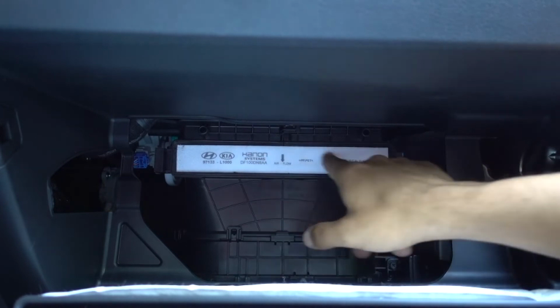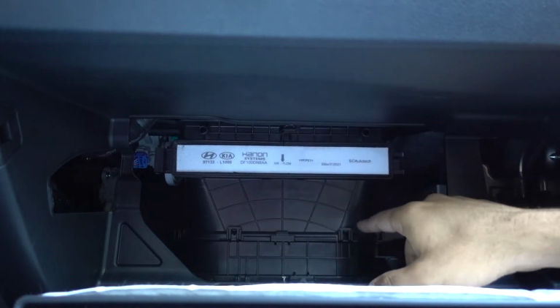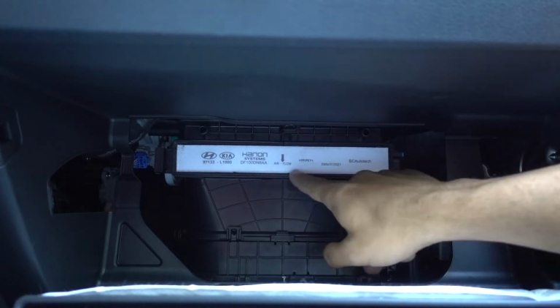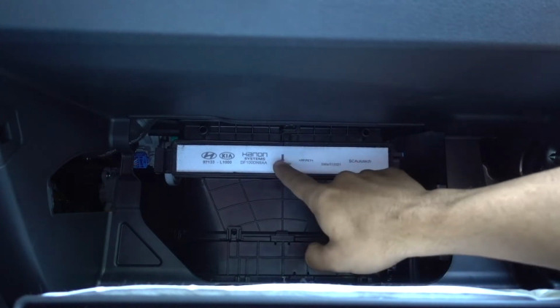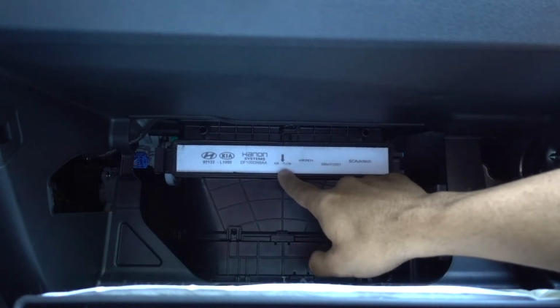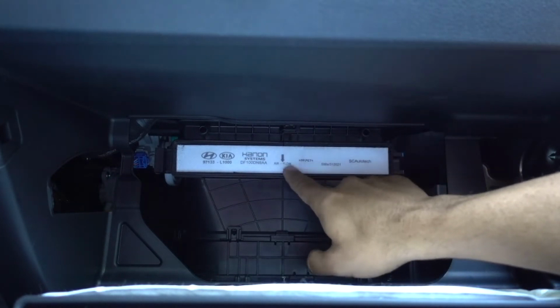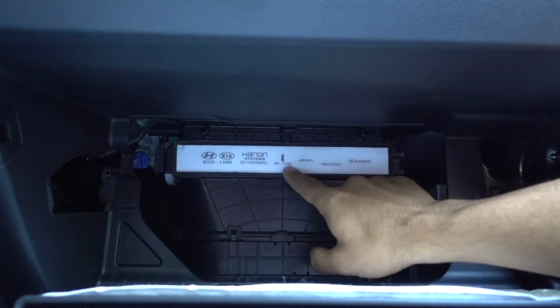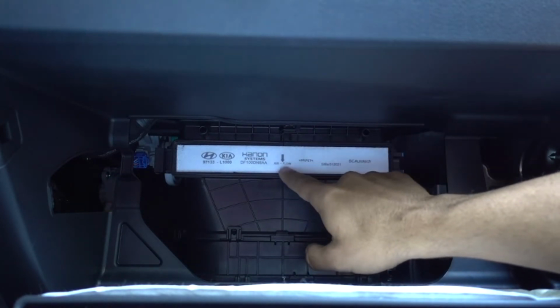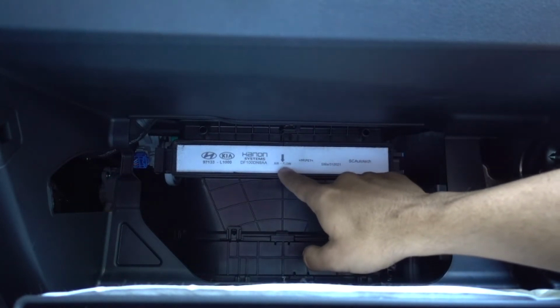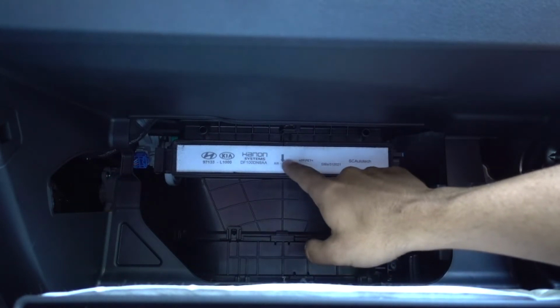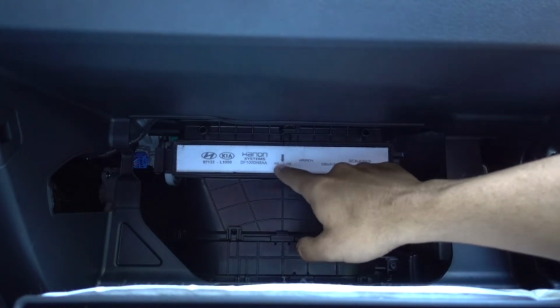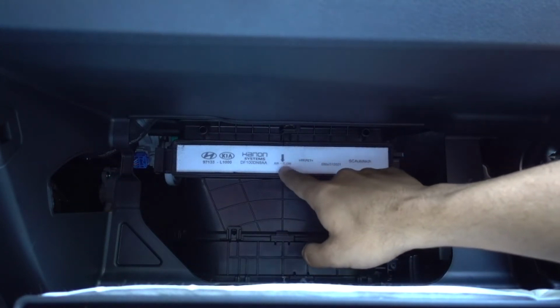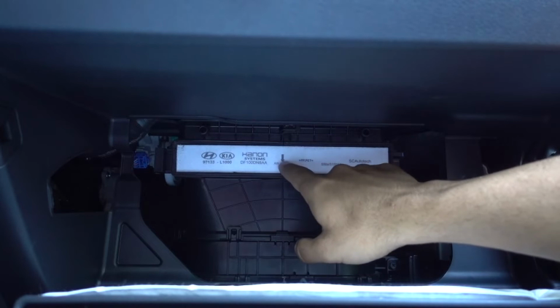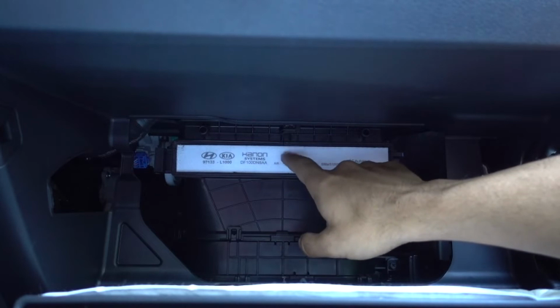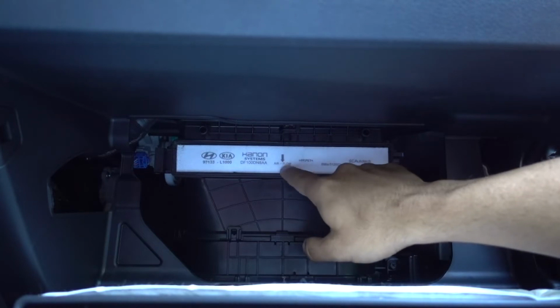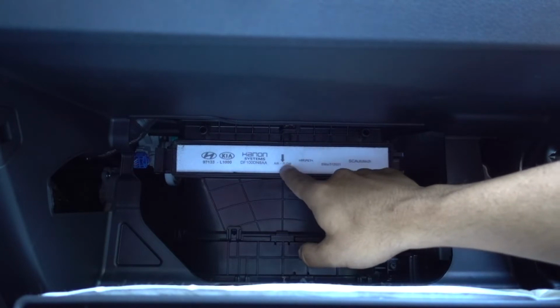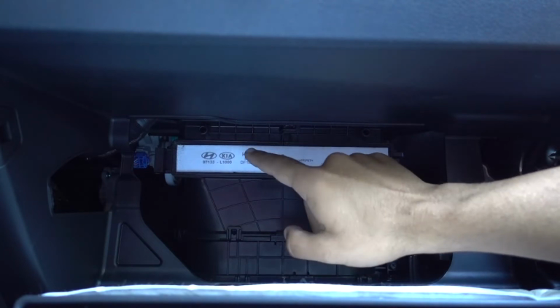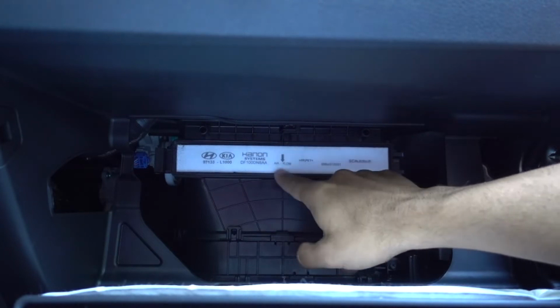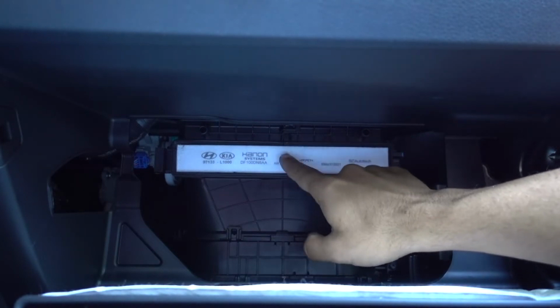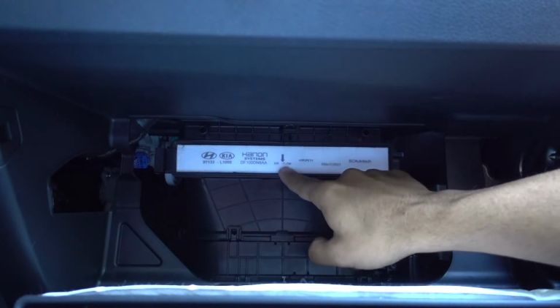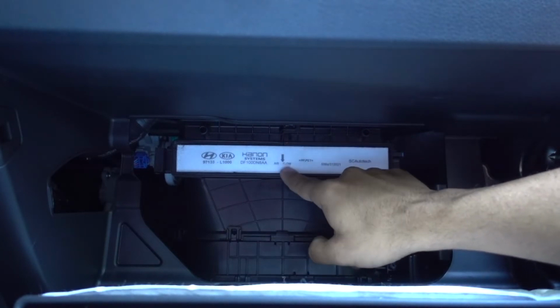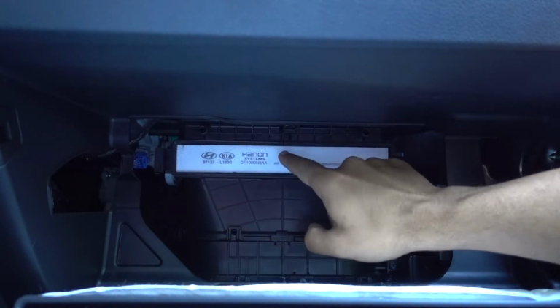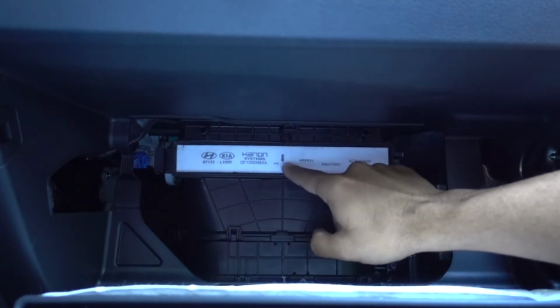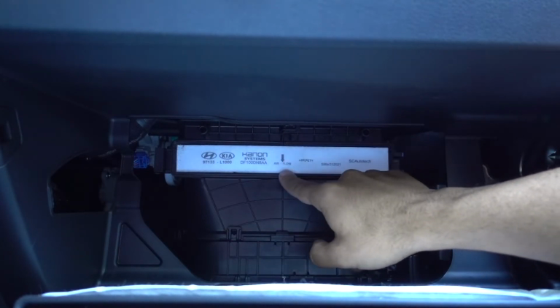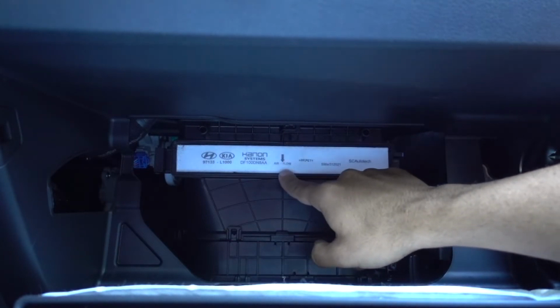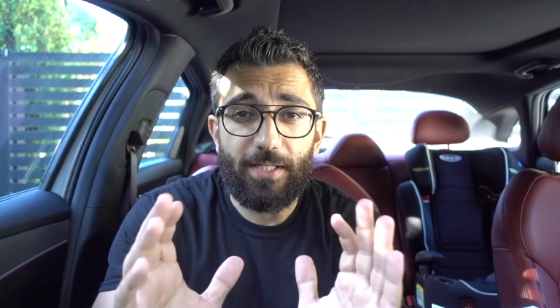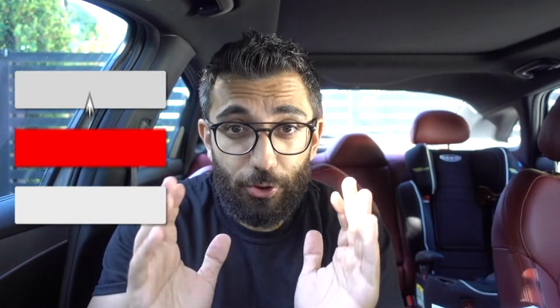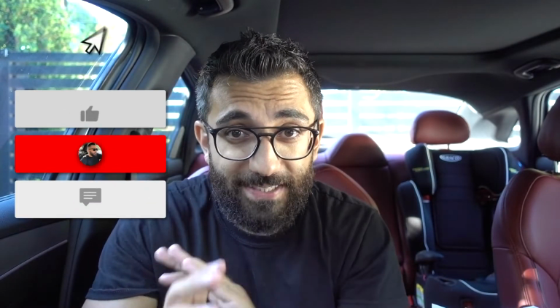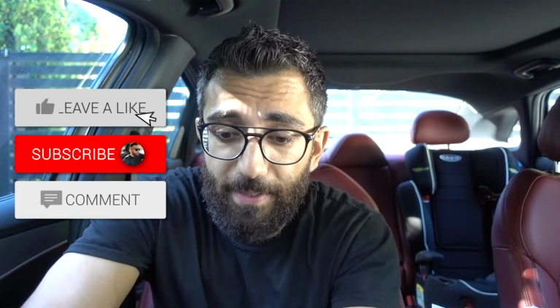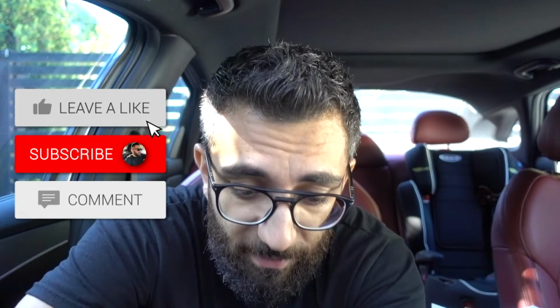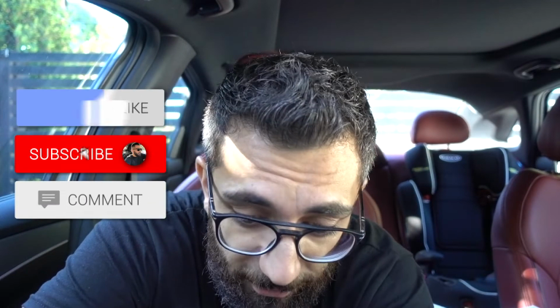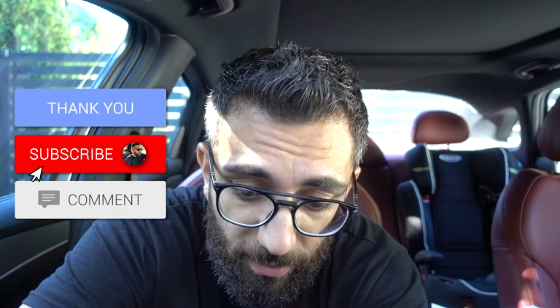Always remember when you're going to be putting things back together, look at where the arrow points — it points down. So make sure when you put the new filter back in, the arrow is going down.